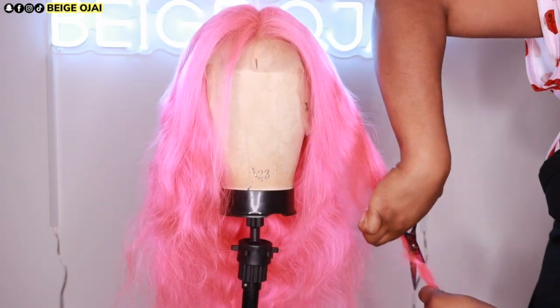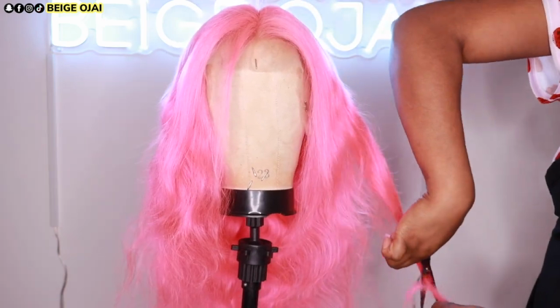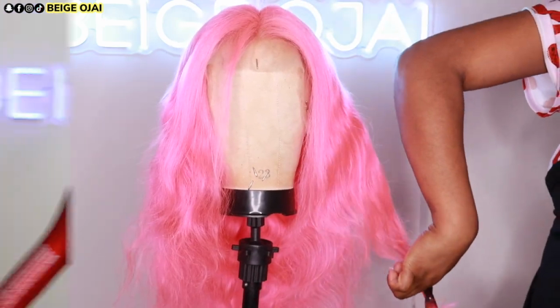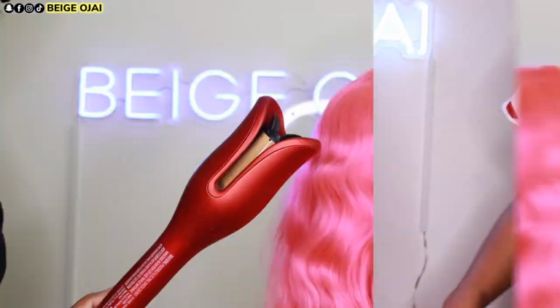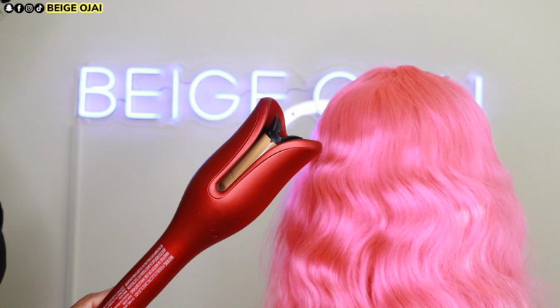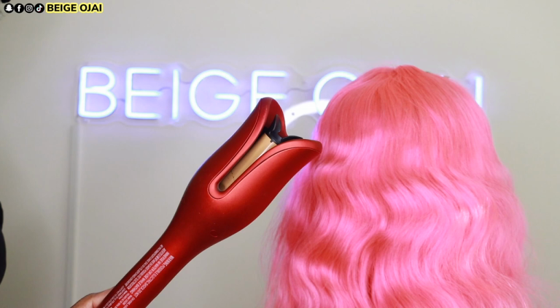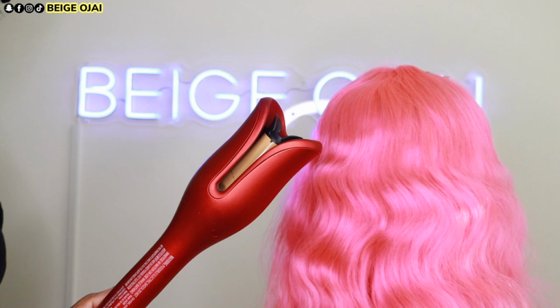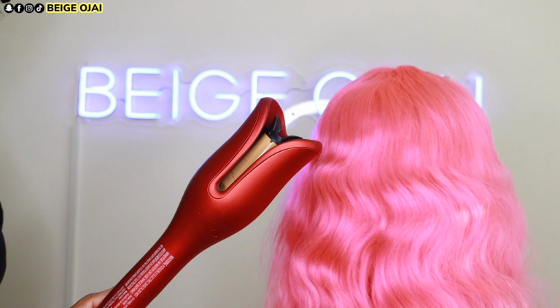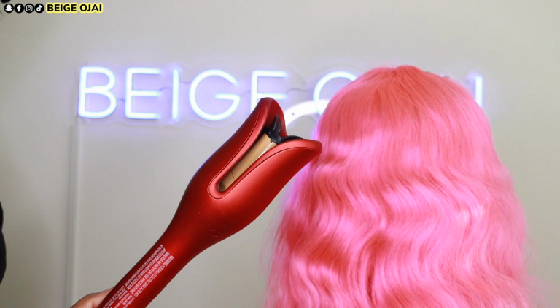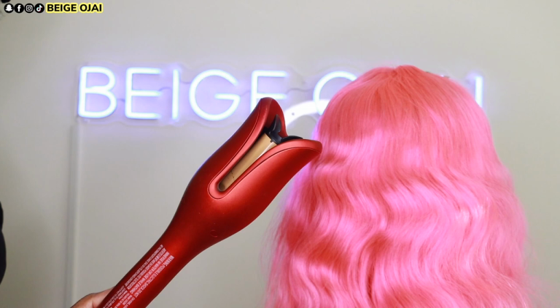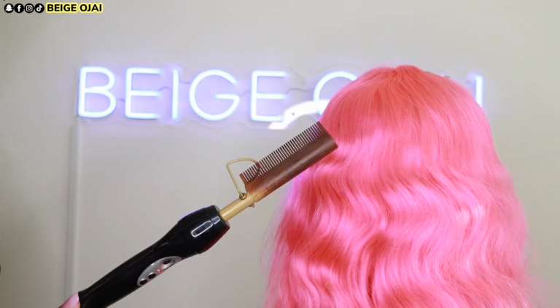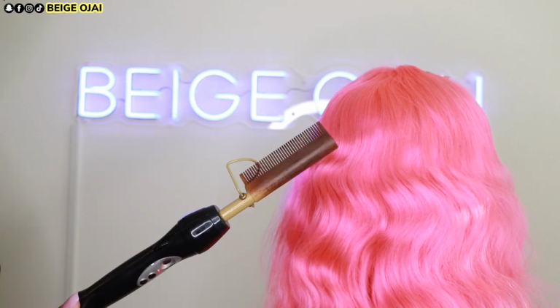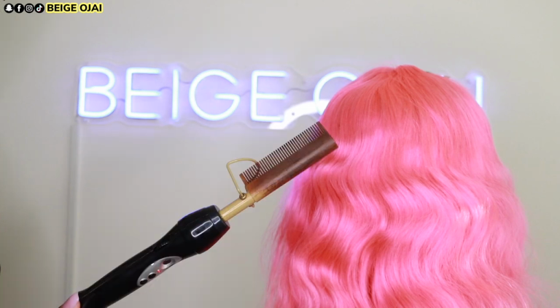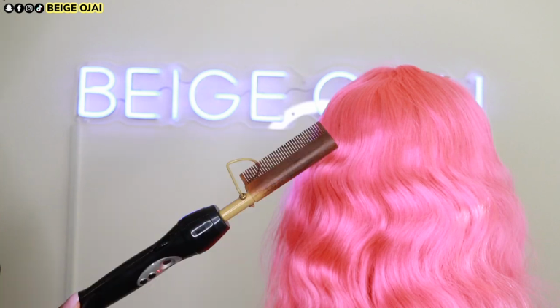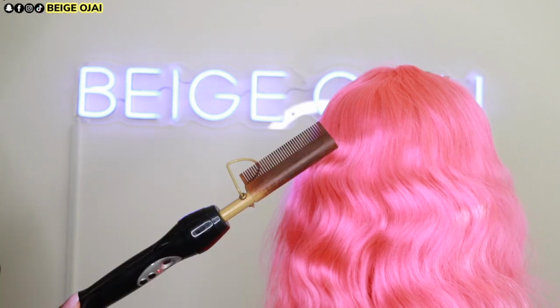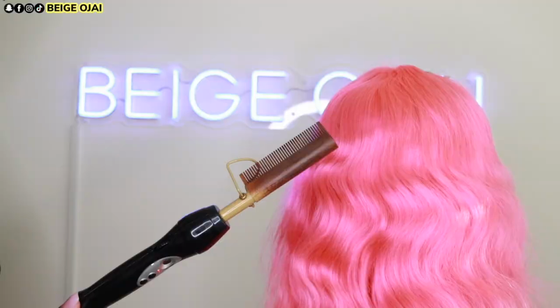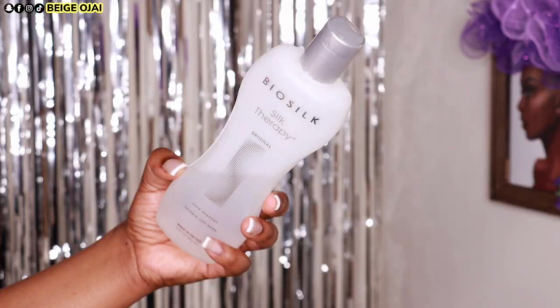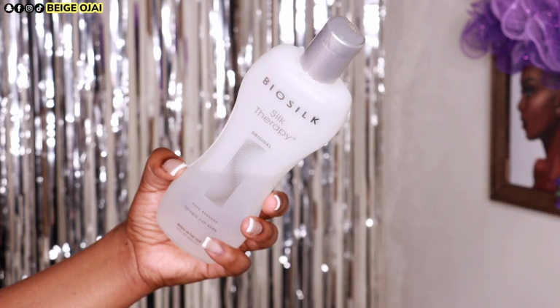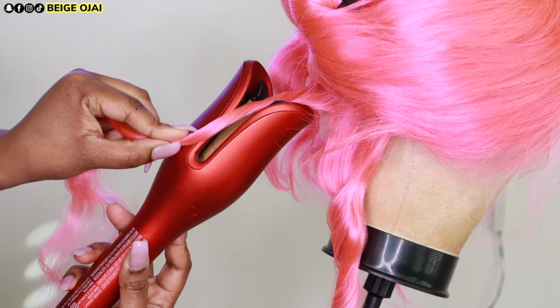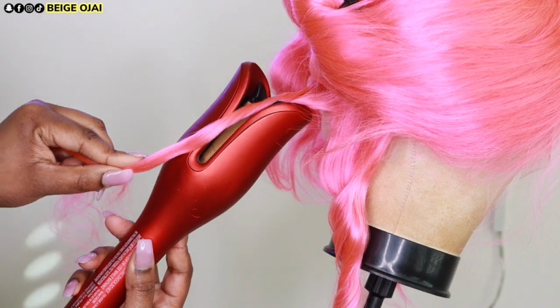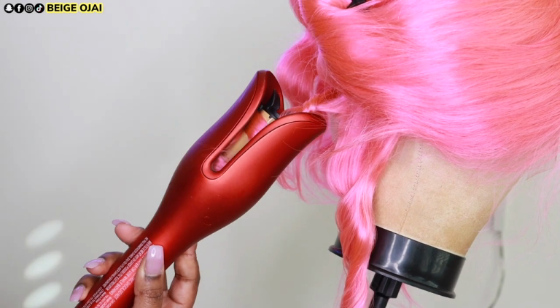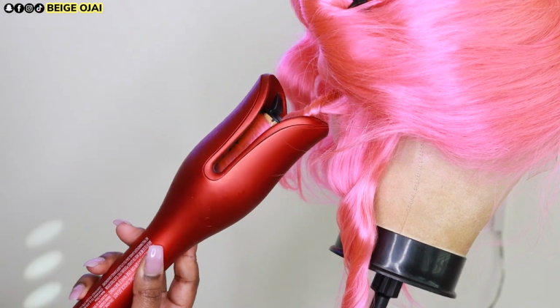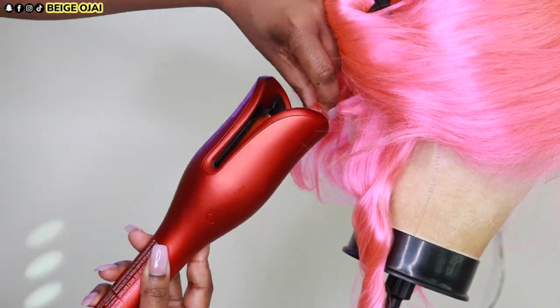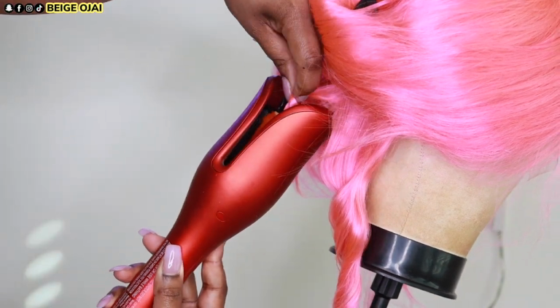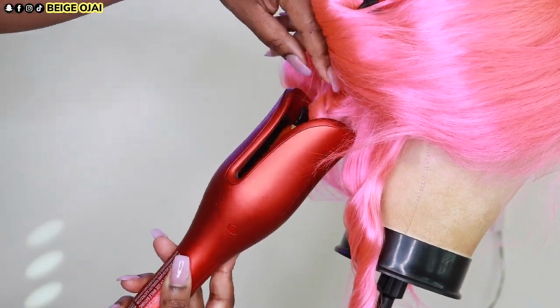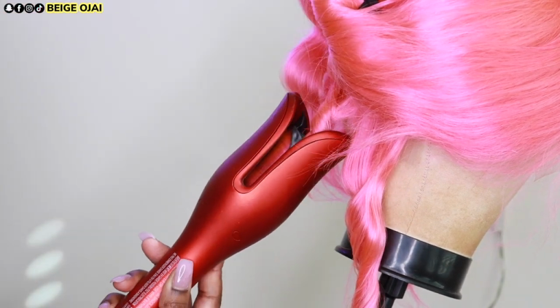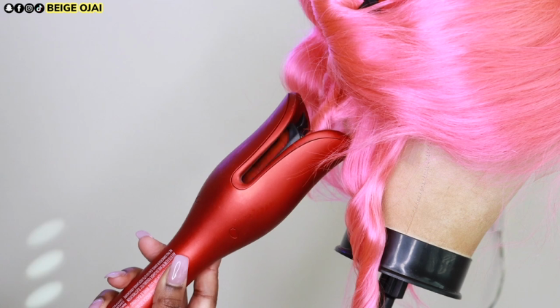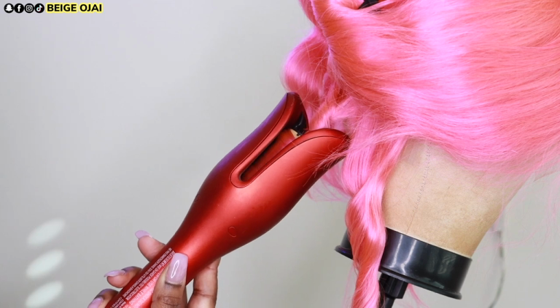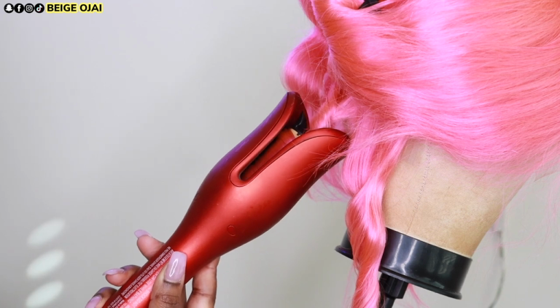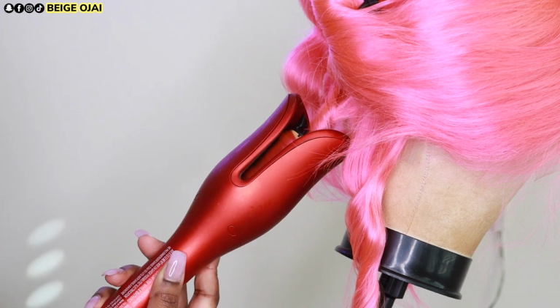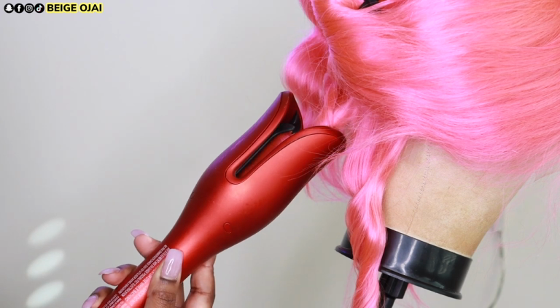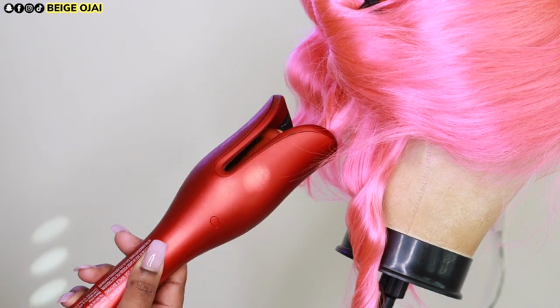It is now time to style. To style this hair I'll be grabbing my Chi Spinning Curl as well as a pressing comb and my Bio Silk Silk Infusion Hair Serum. I'm adding the silk infusion hair serum to the hair and then in small sections I'm going to grab my Chi Spinning Curl and begin to curl the hair.